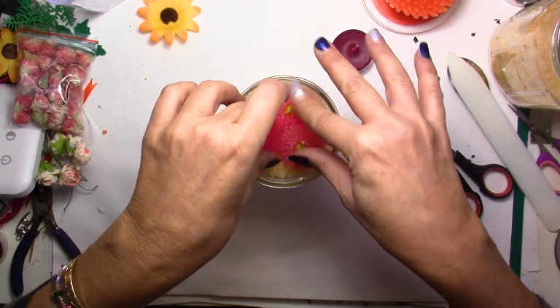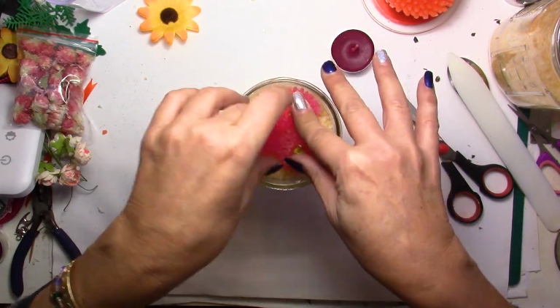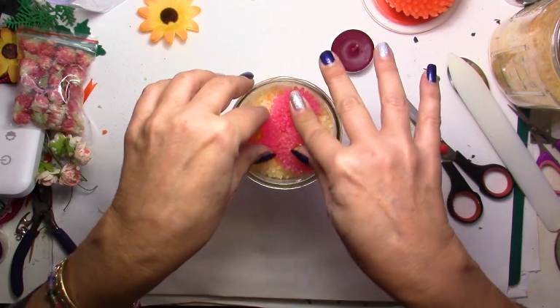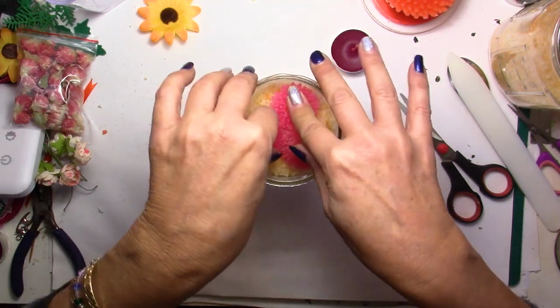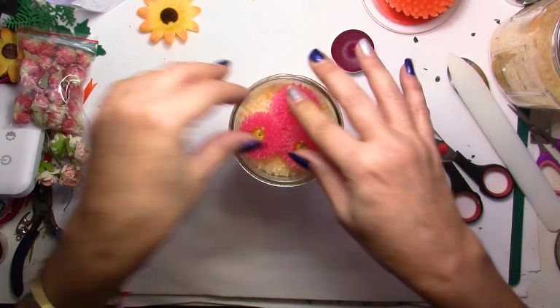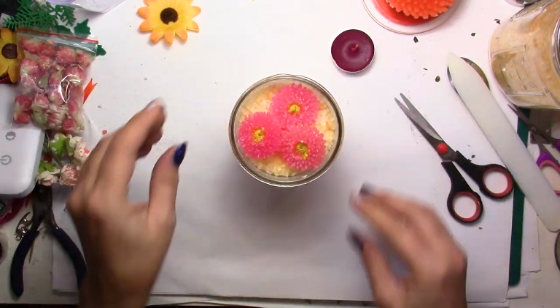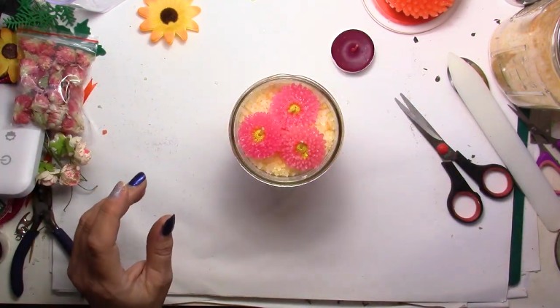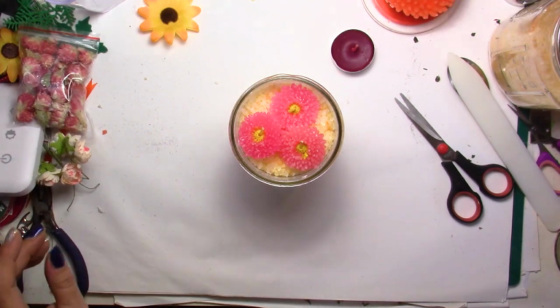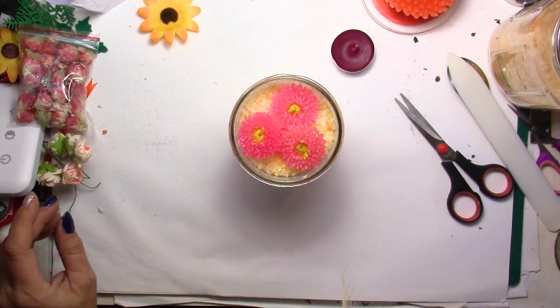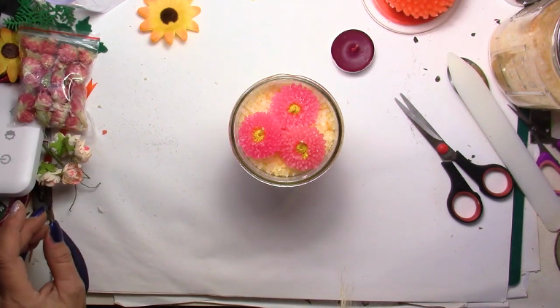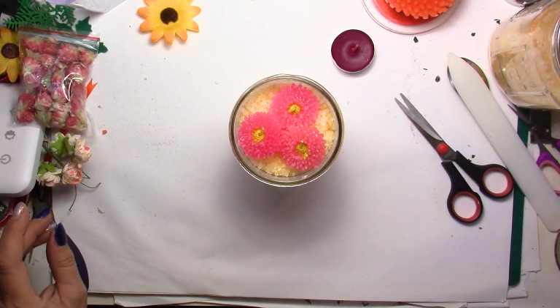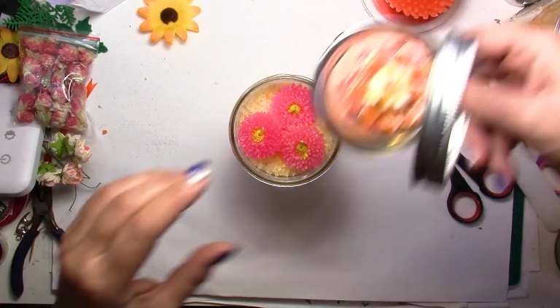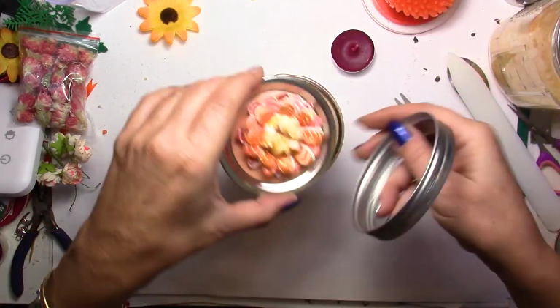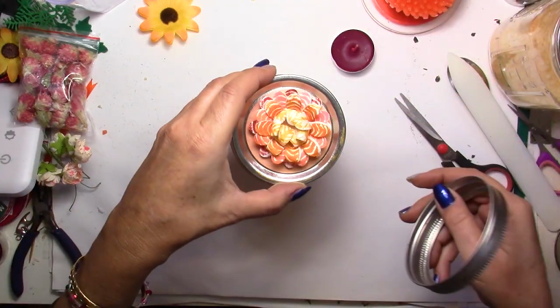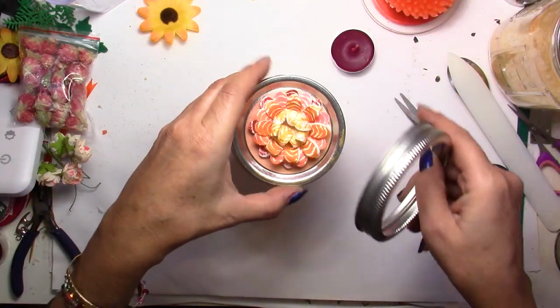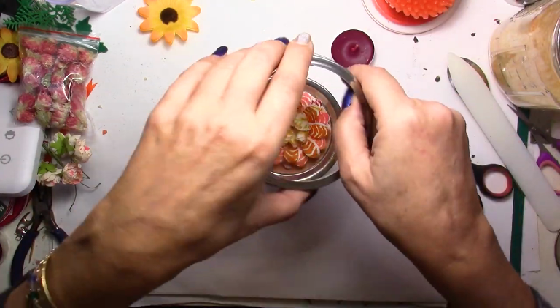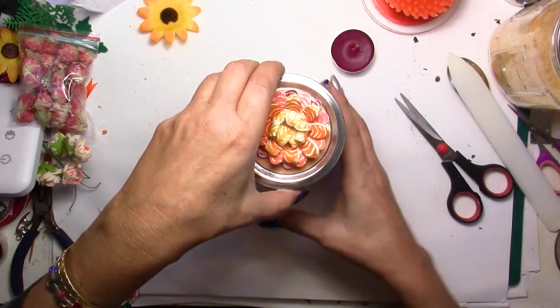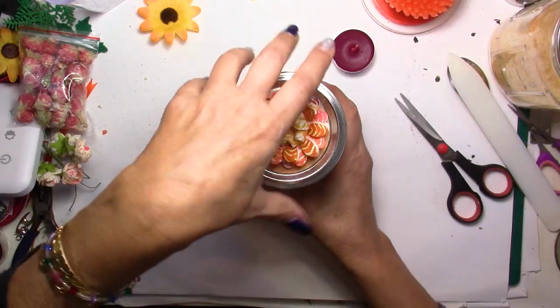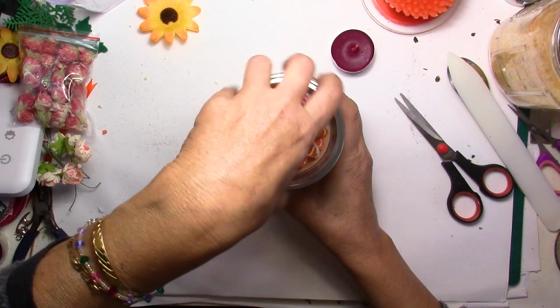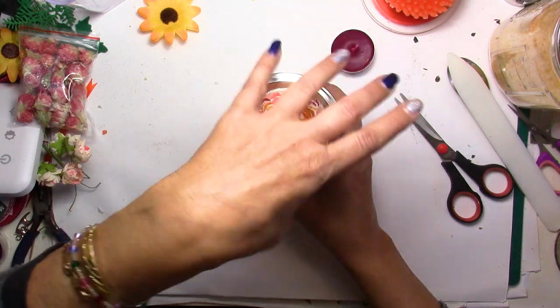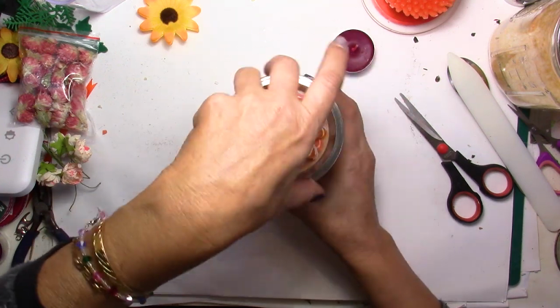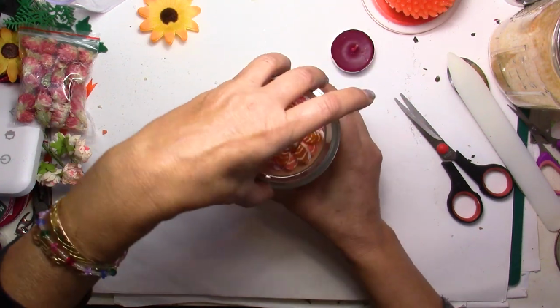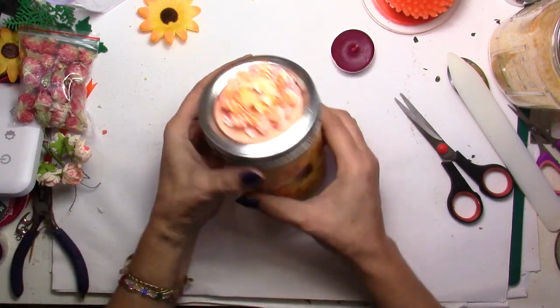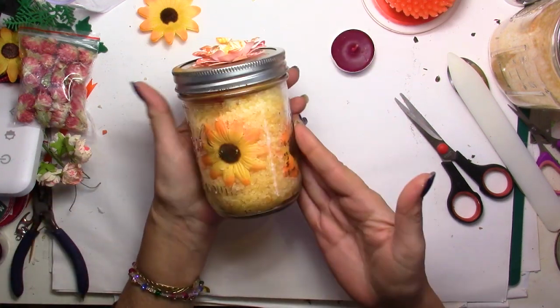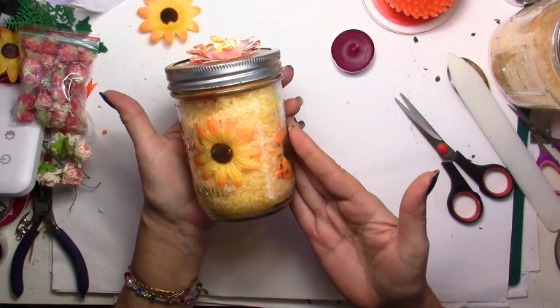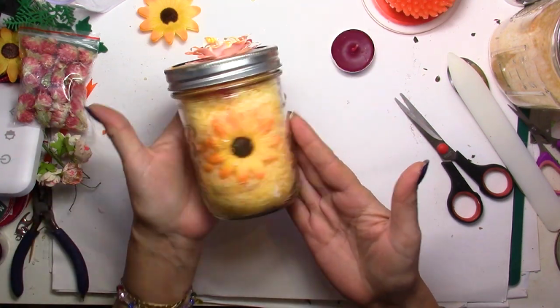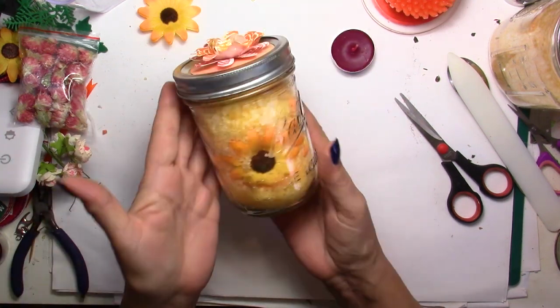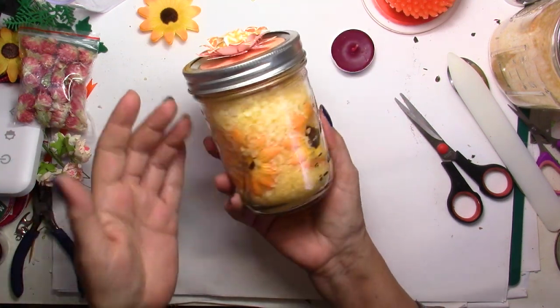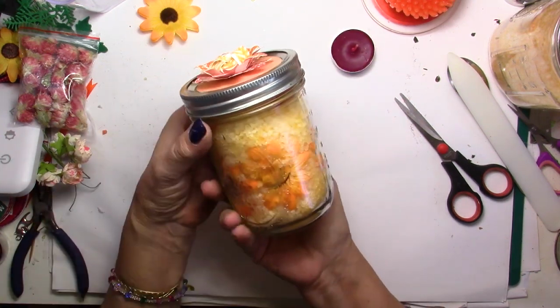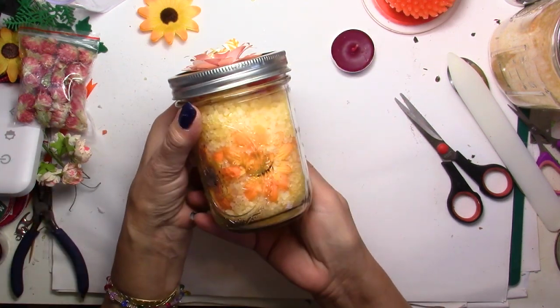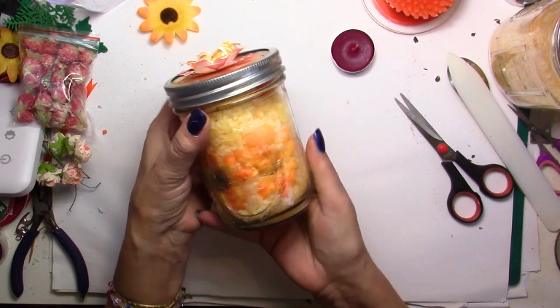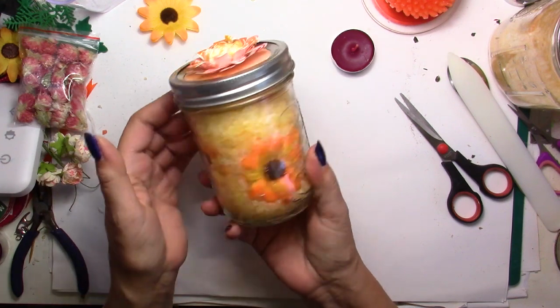I'm going to put these in here, then take my lid — yes, perfect — and close it. Look at that! How nice it is with the little flowers. It really looks cute.